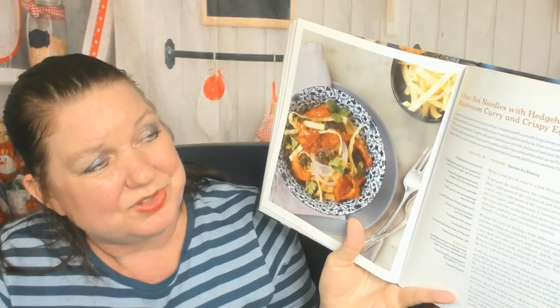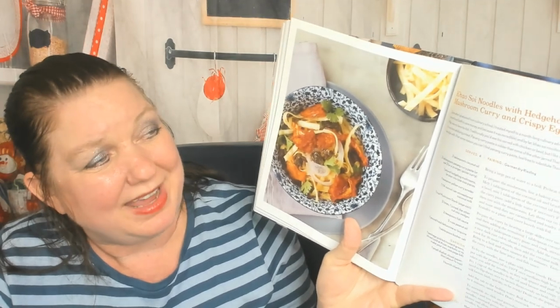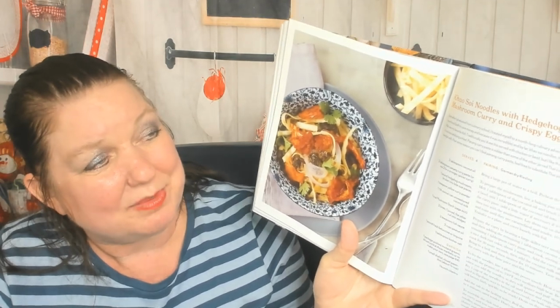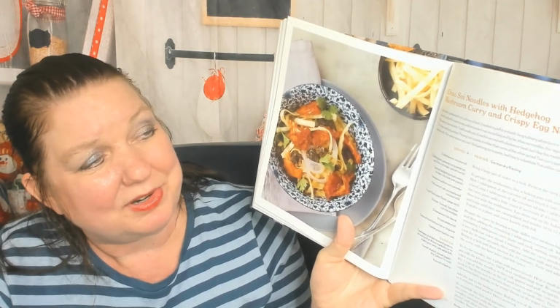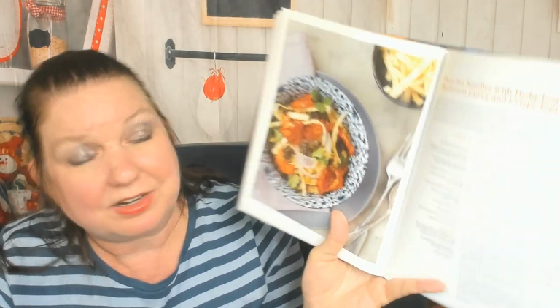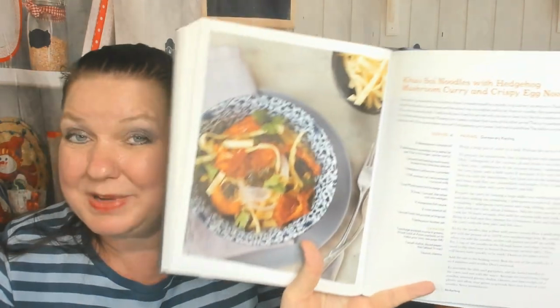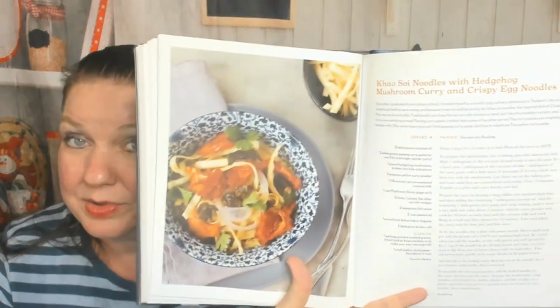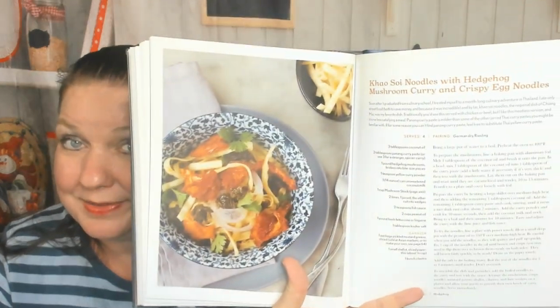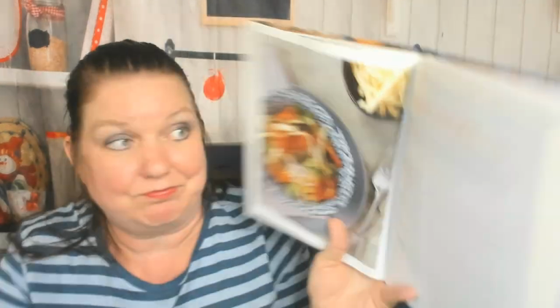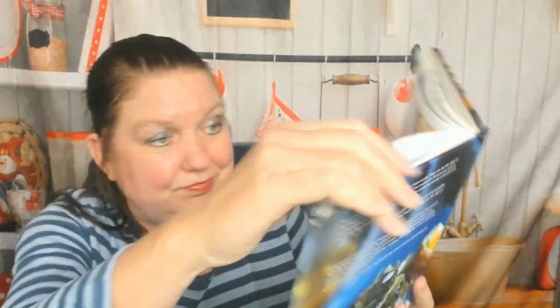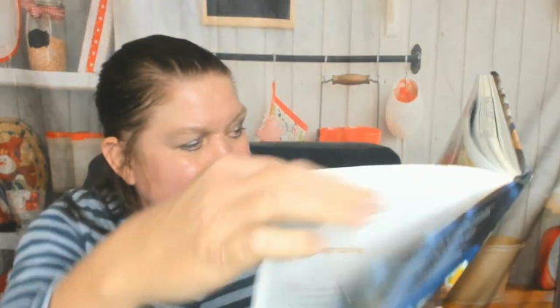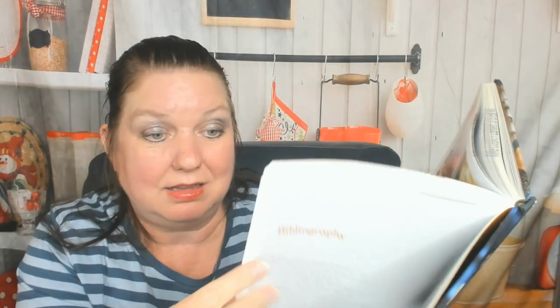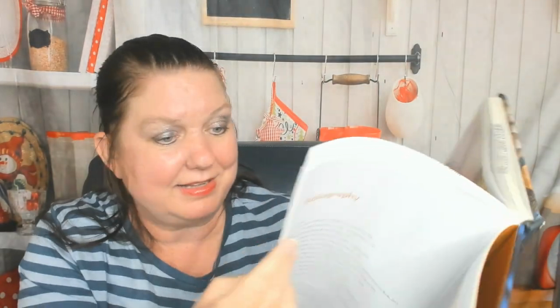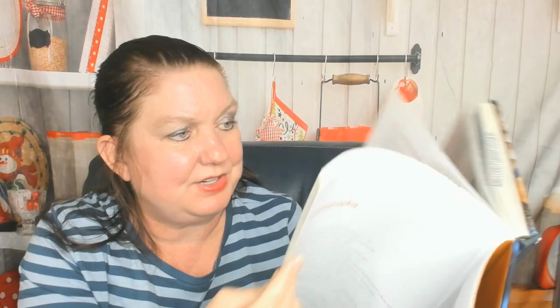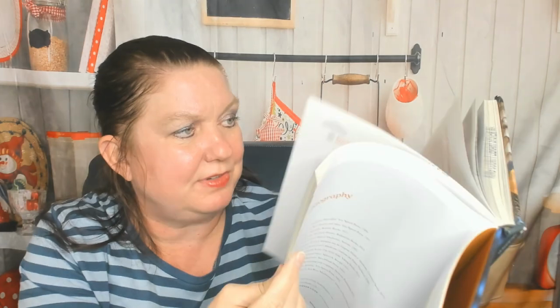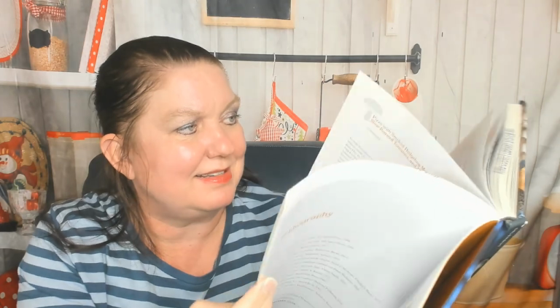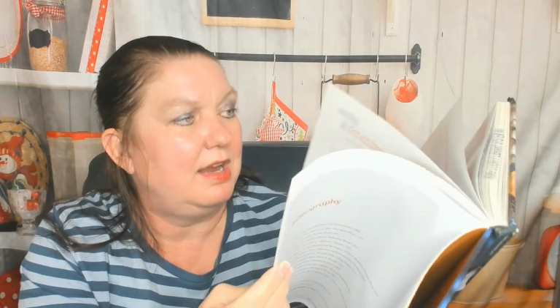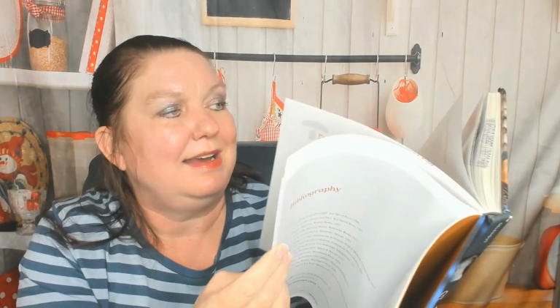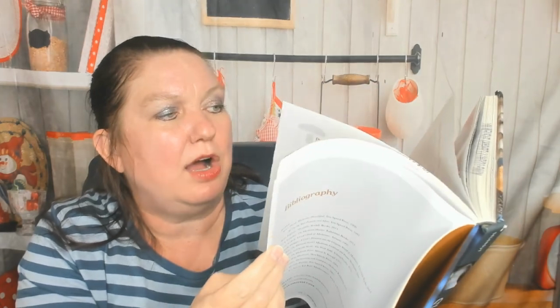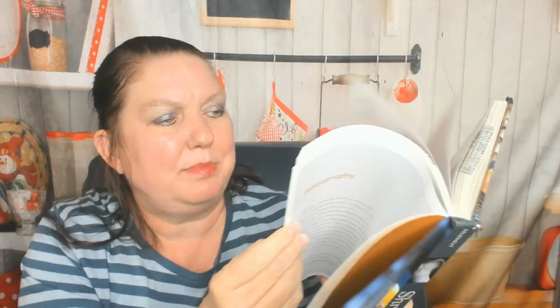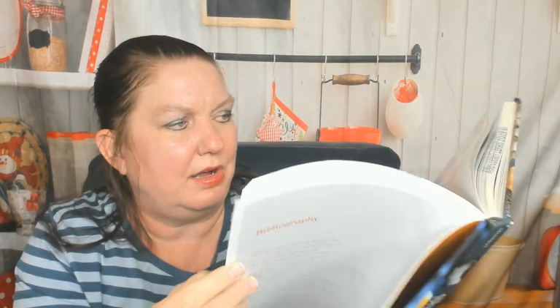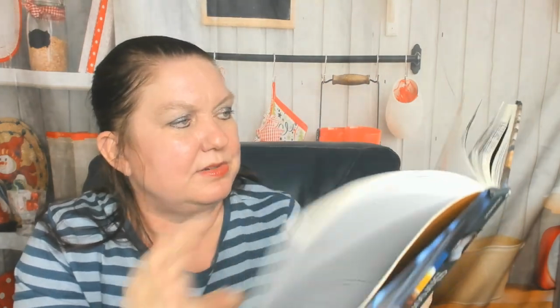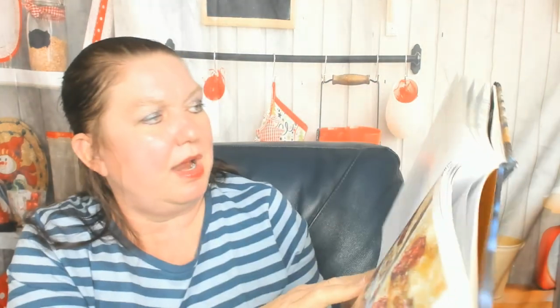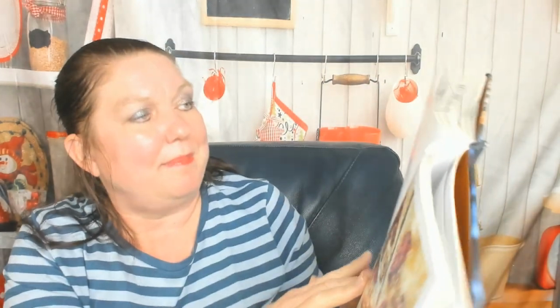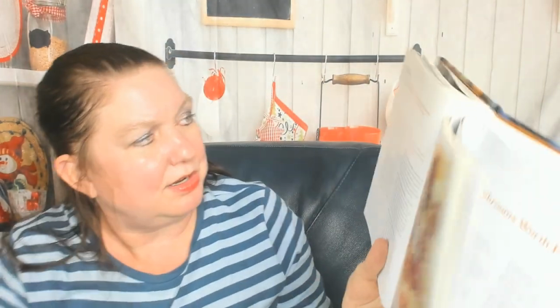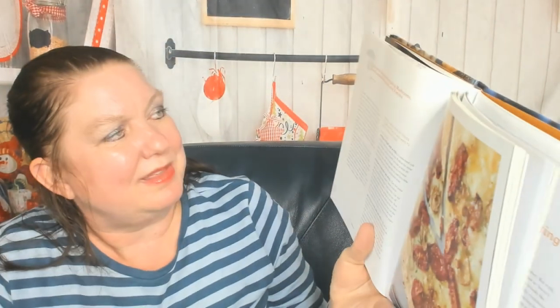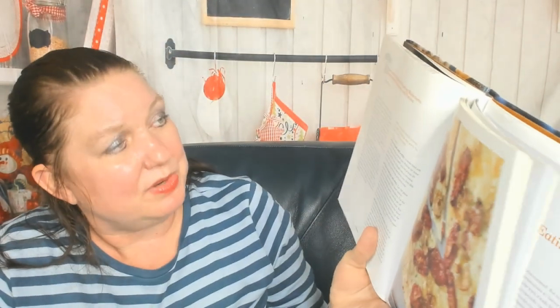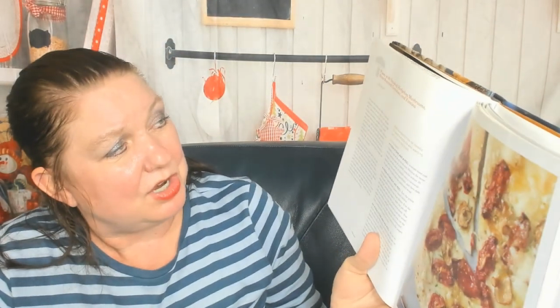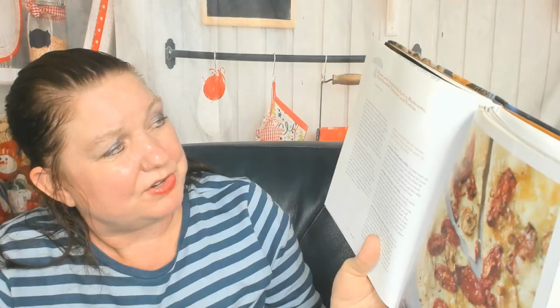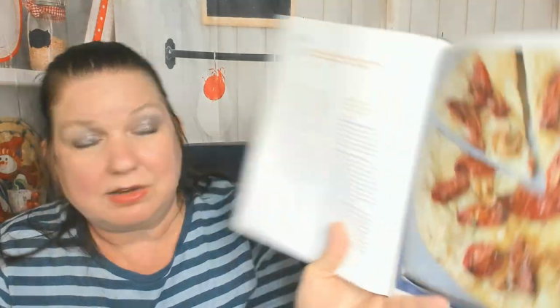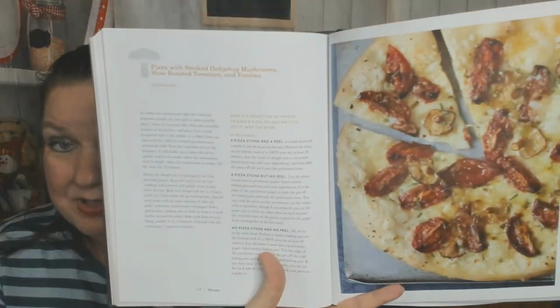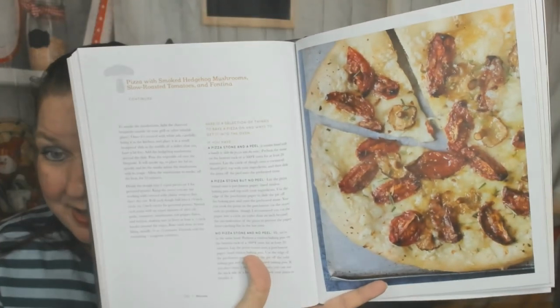Now we're in the hedgehog mushroom chapter. Cao lau noodles with hedgehog mushroom curry and crispy egg noodles — lots of Asian influences here. There's also a hog and bacon omelet, or pizza, with smoked hedgehog mushrooms, slow roasted tomatoes, and fontina — that sounds good.